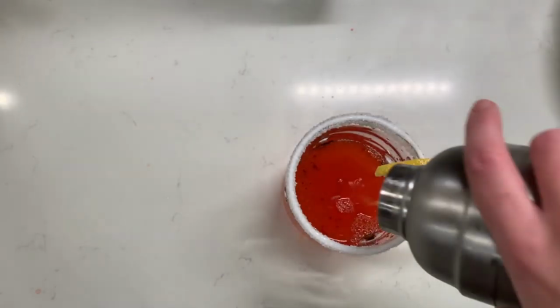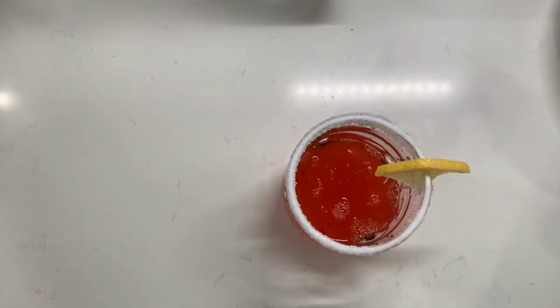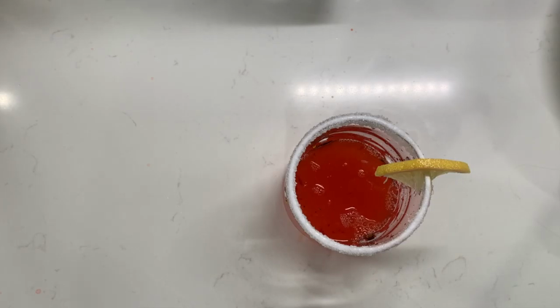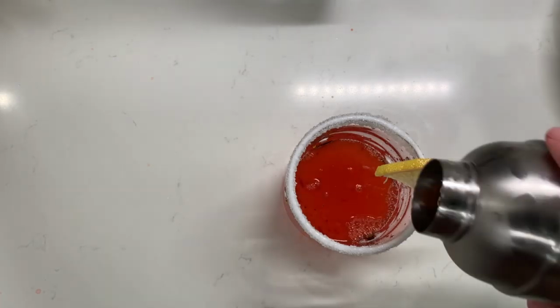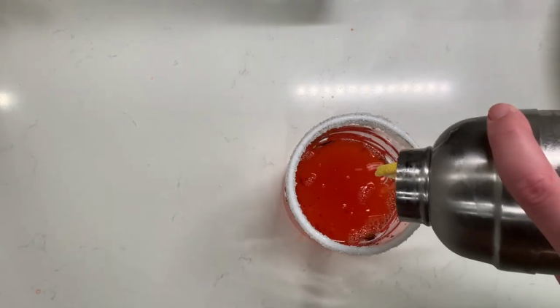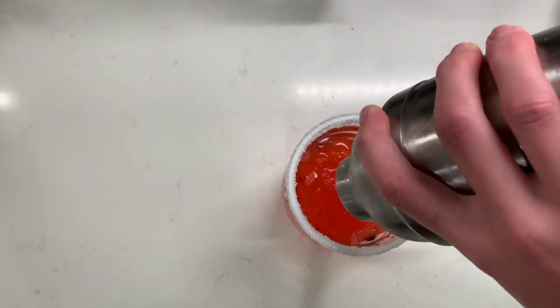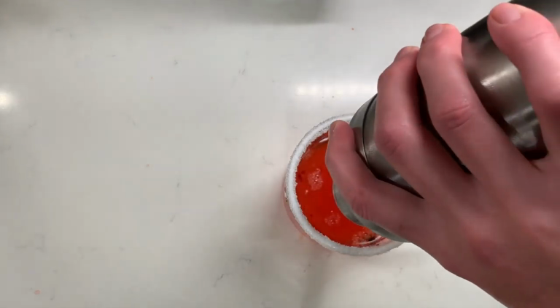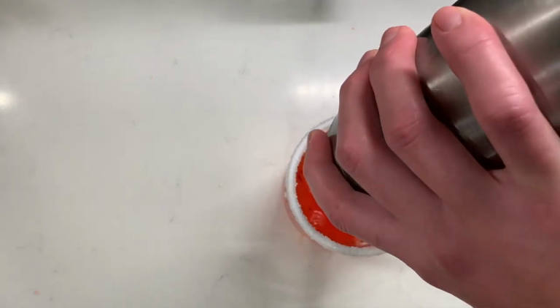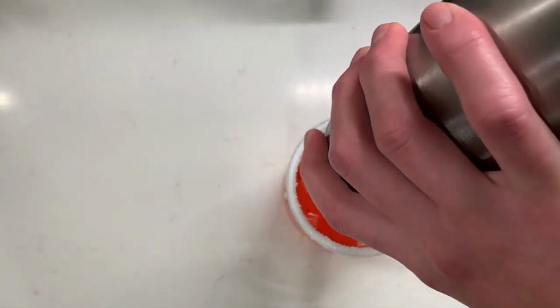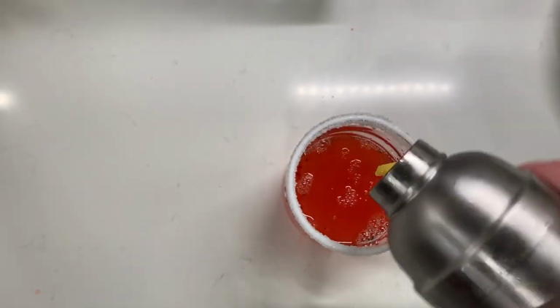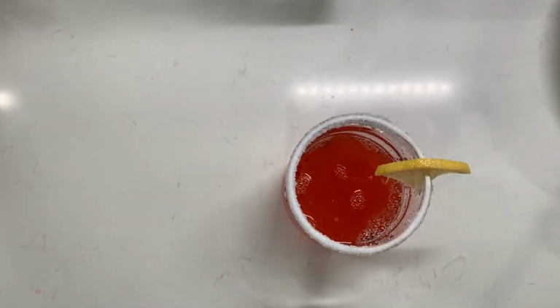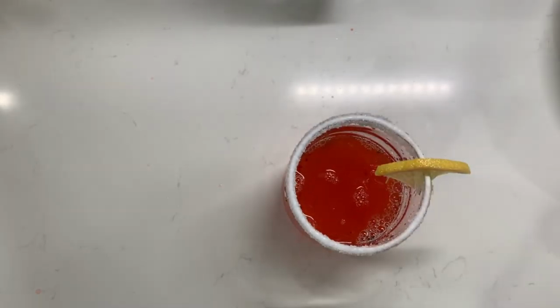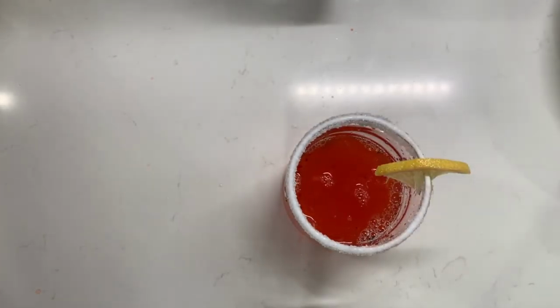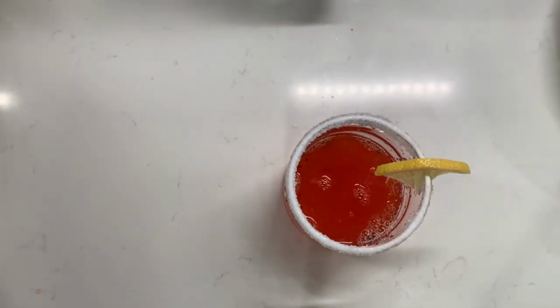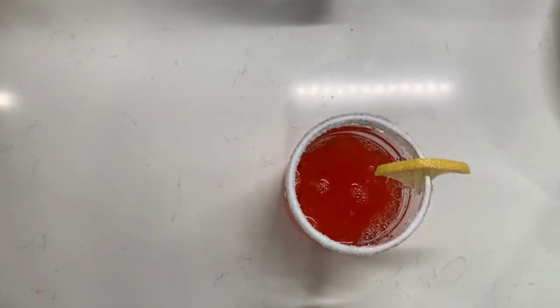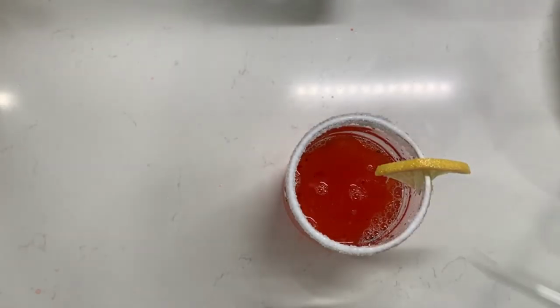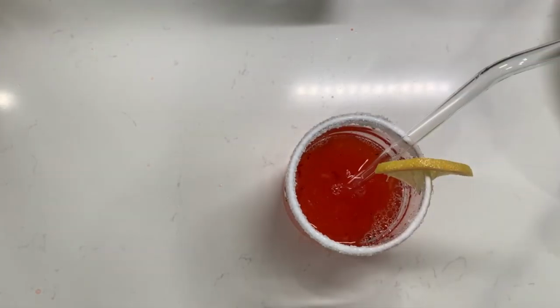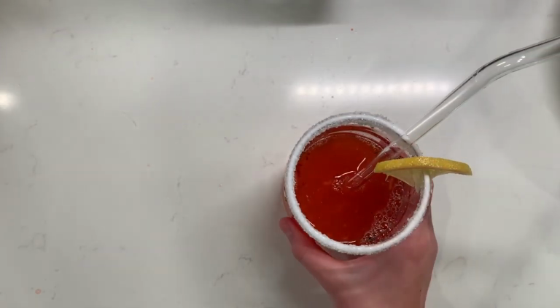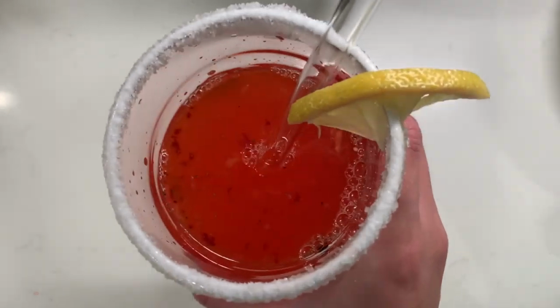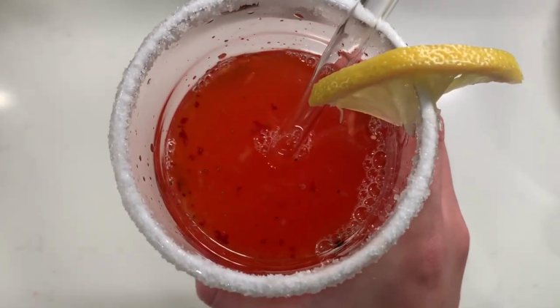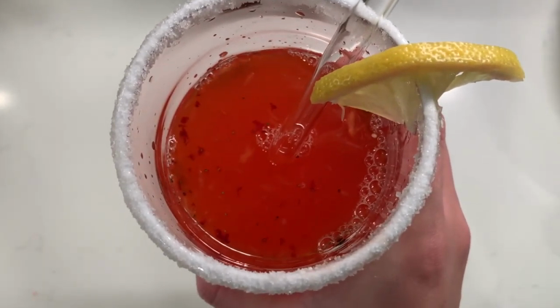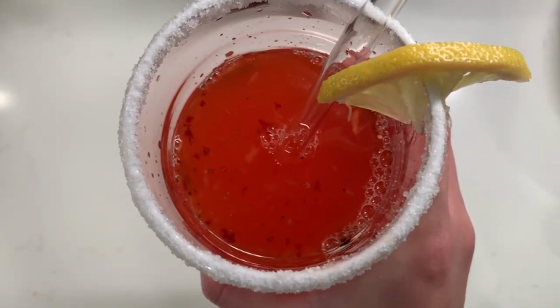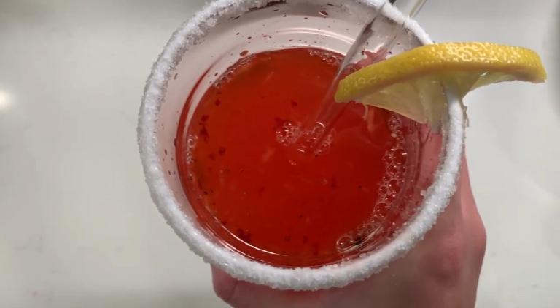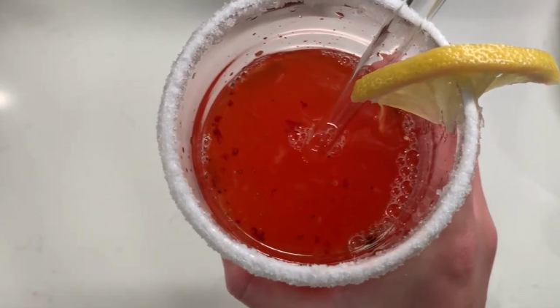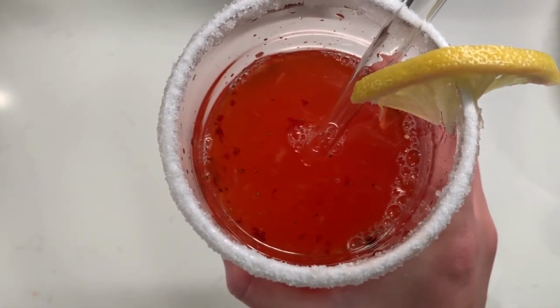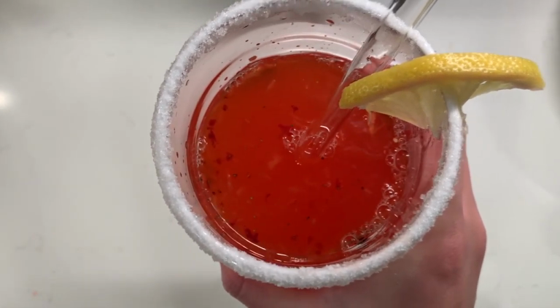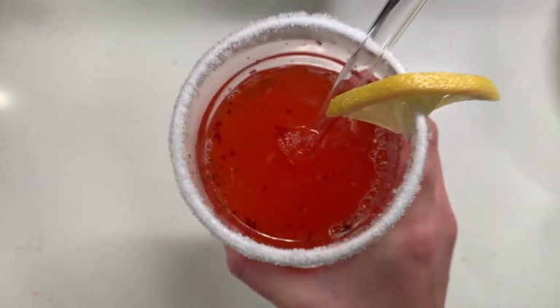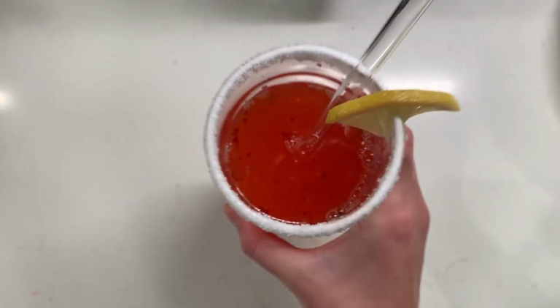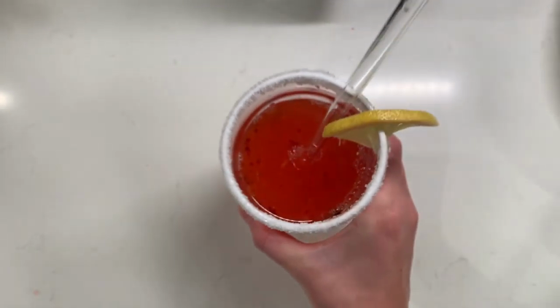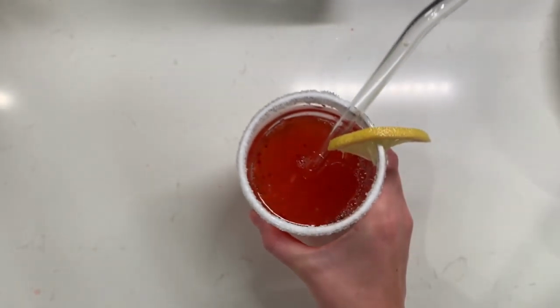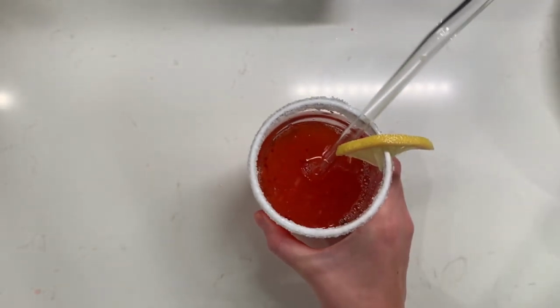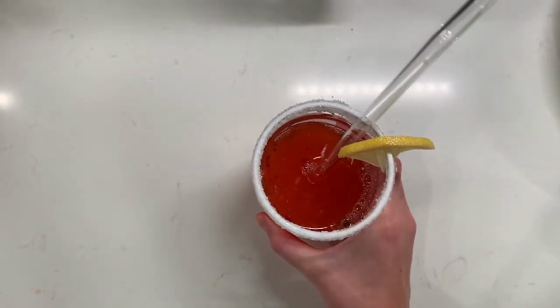I hope you all give these recipes a try and let us know if you do. Be sure to check out Red Barn Farm in Dry Ridge, Kentucky. Thank you so much for watching guys and we'll see you next week.